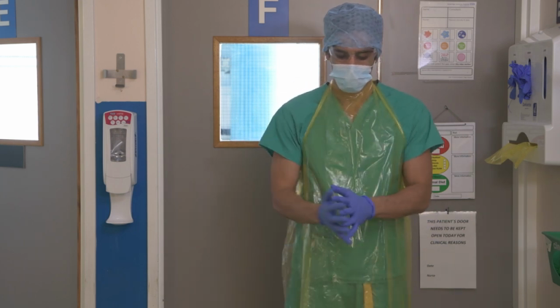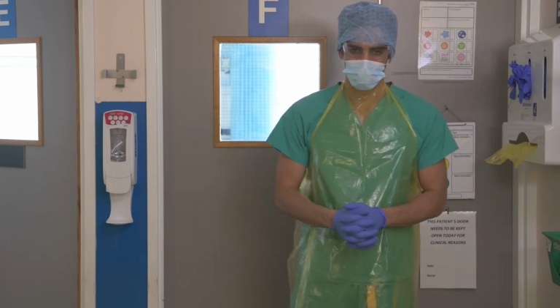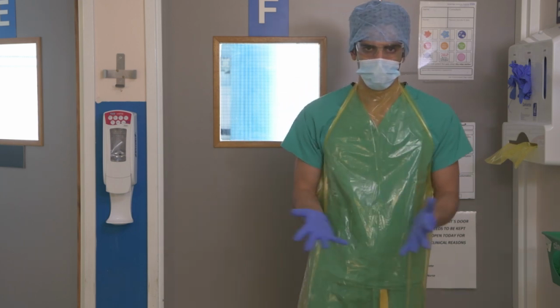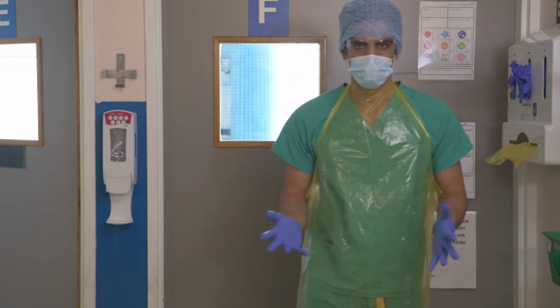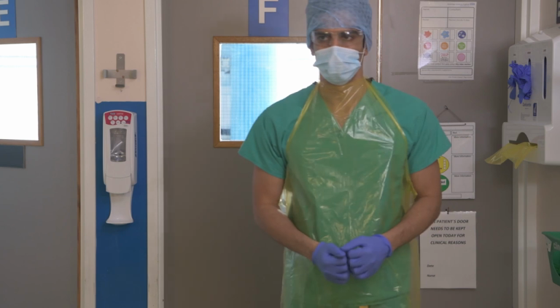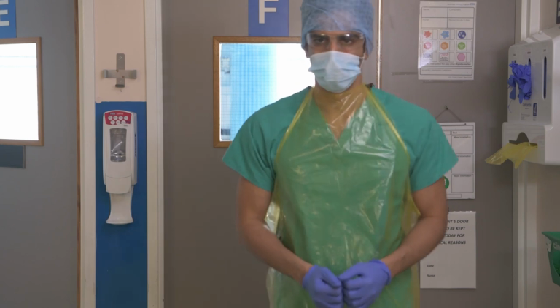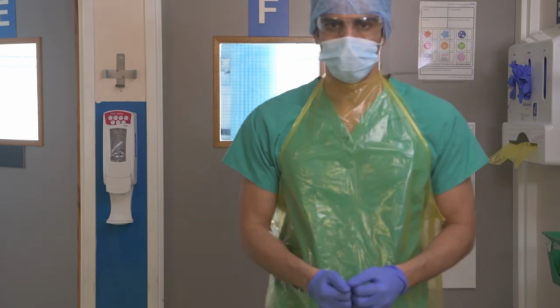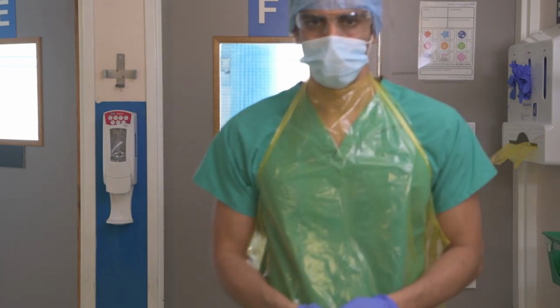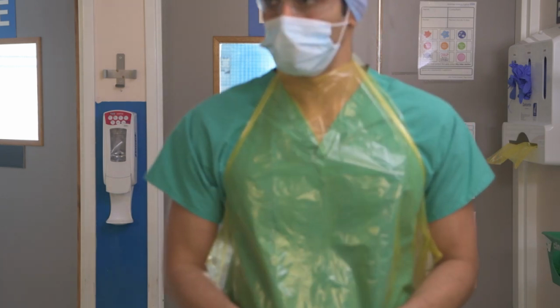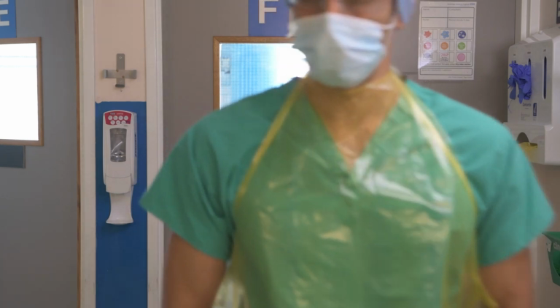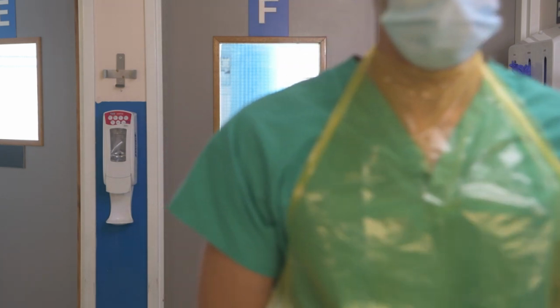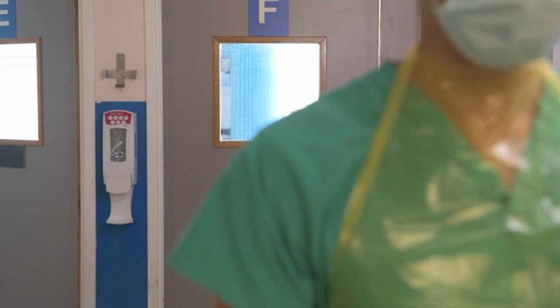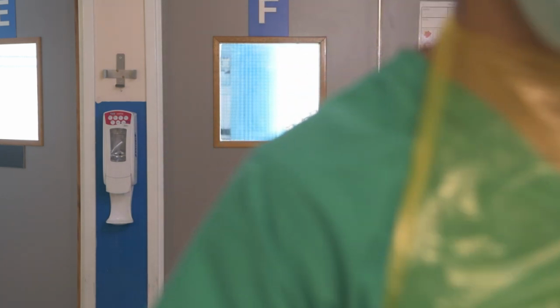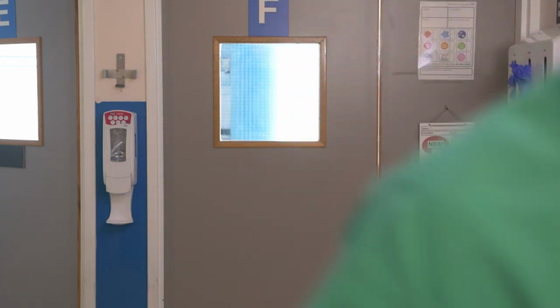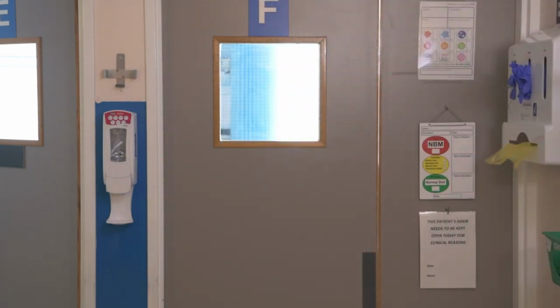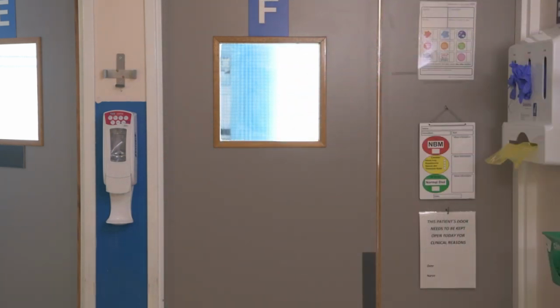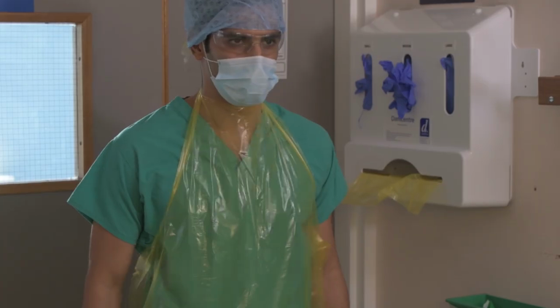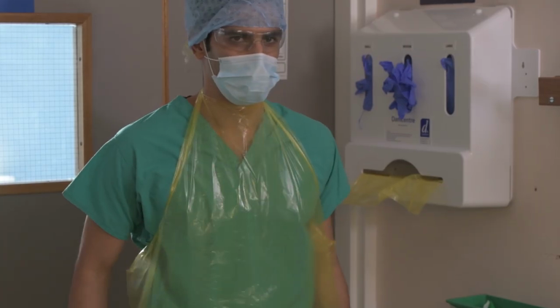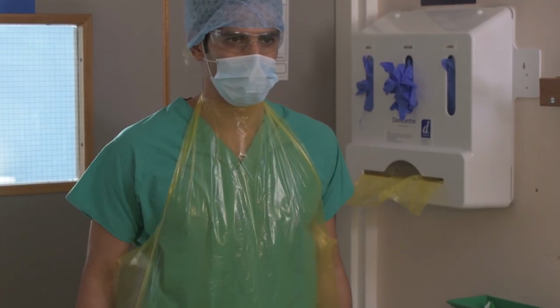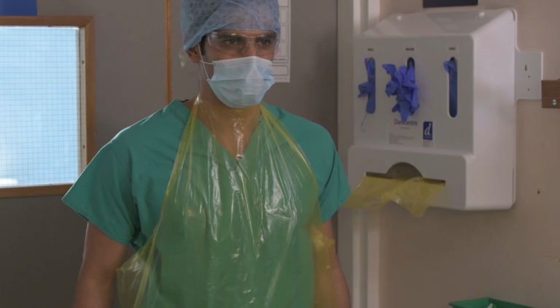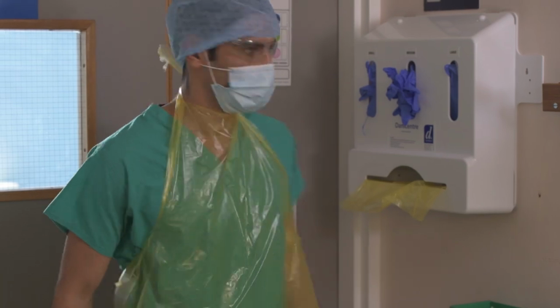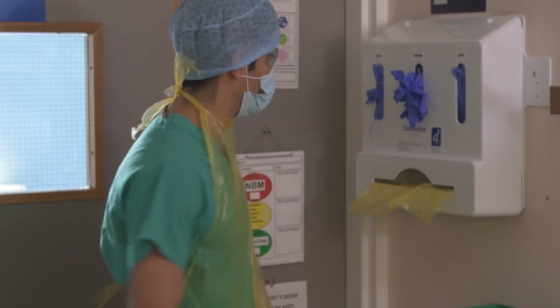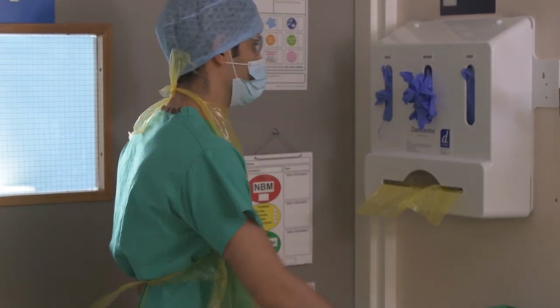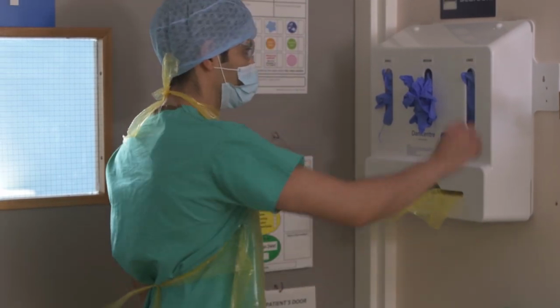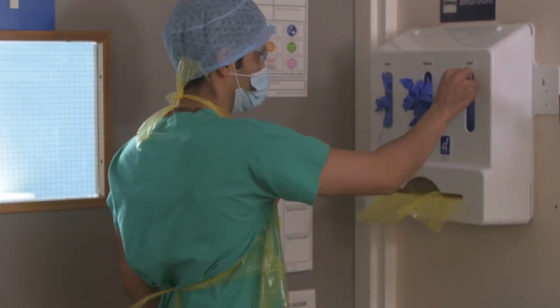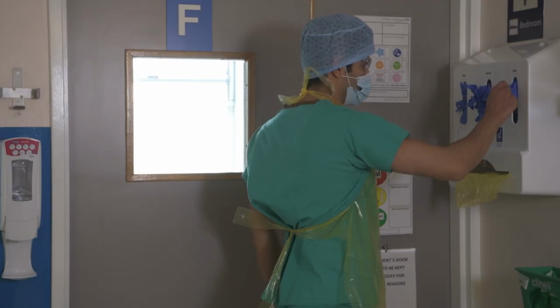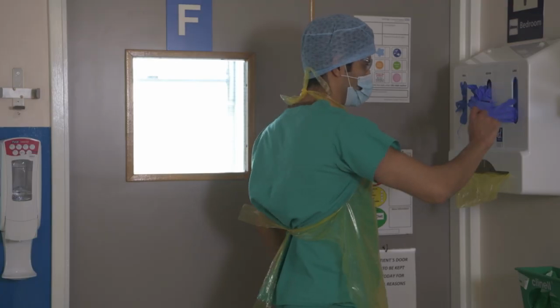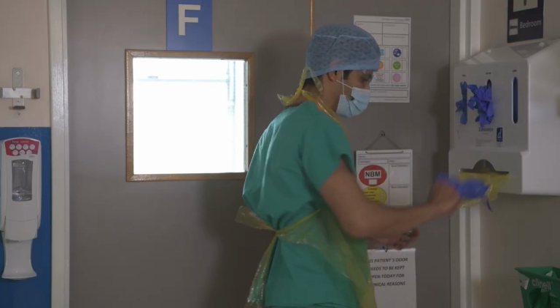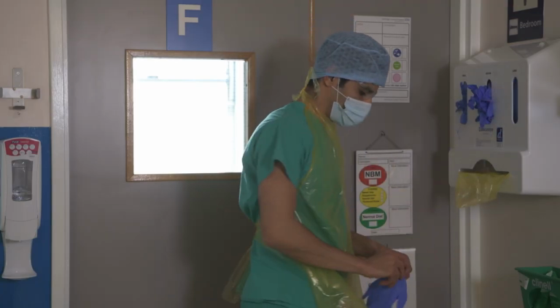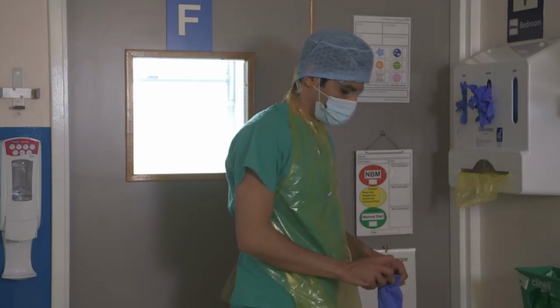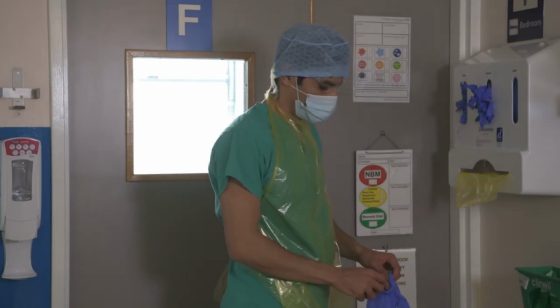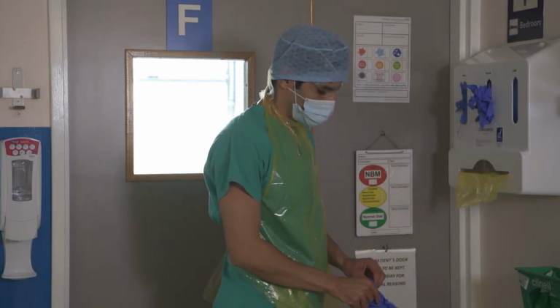Apron and gloves are to be worn at all times whilst inside a Scenario 1 clinical area. A clean set of gloves and aprons have to be put on every time you leave the isolation room or bay.